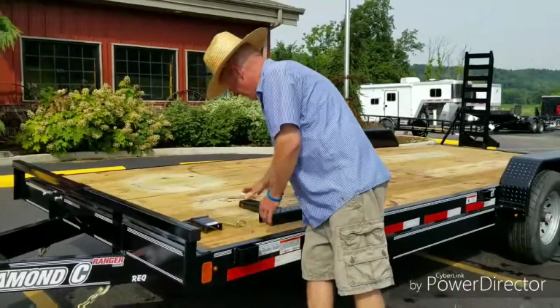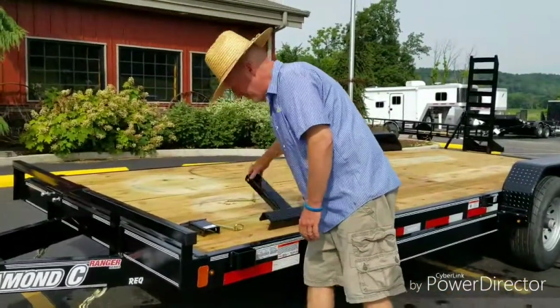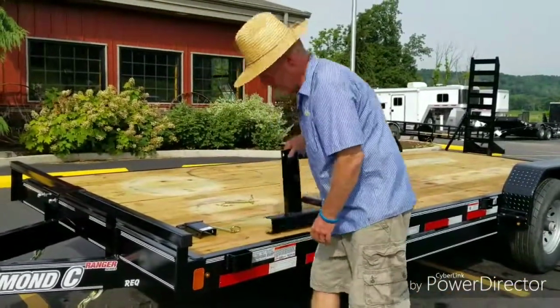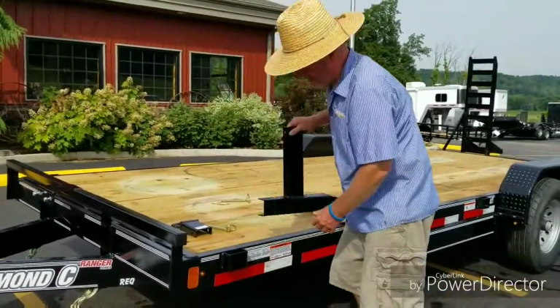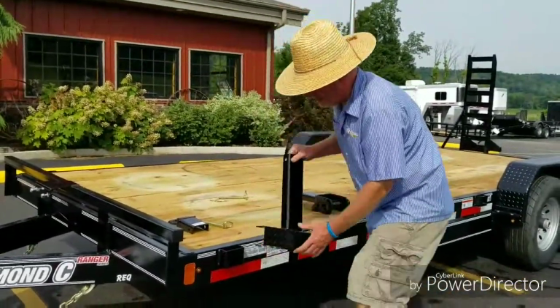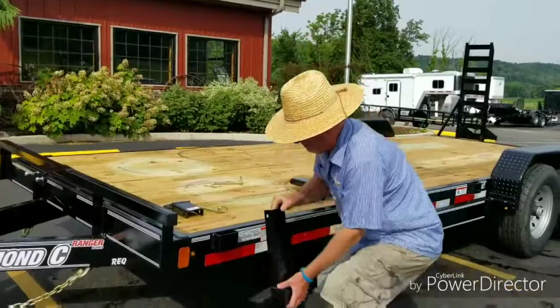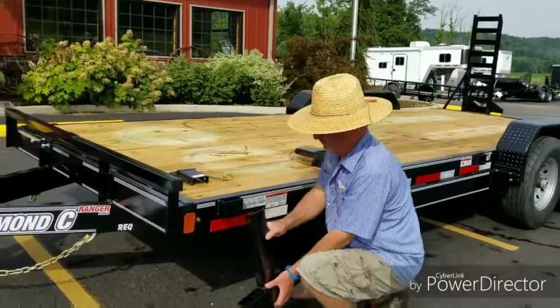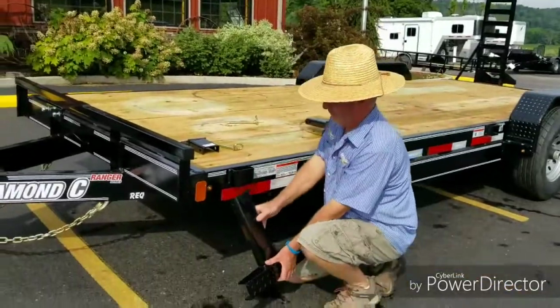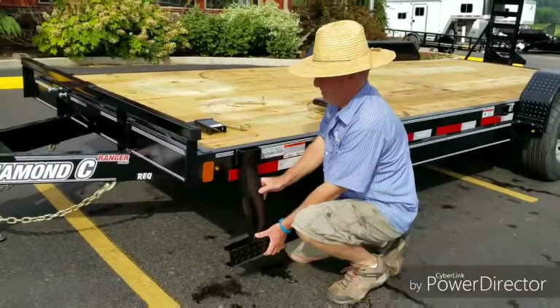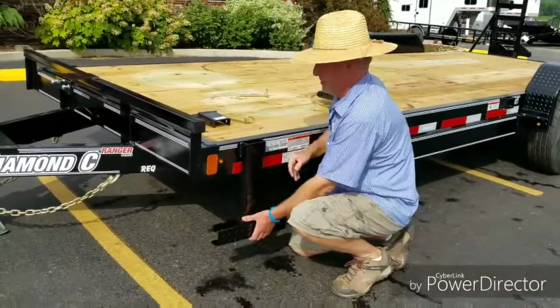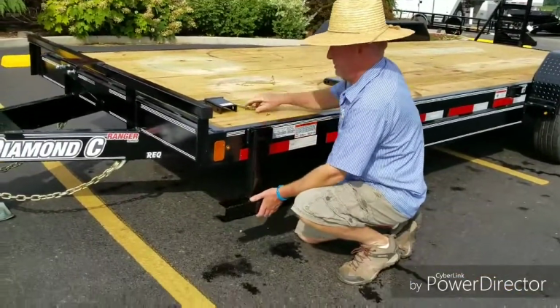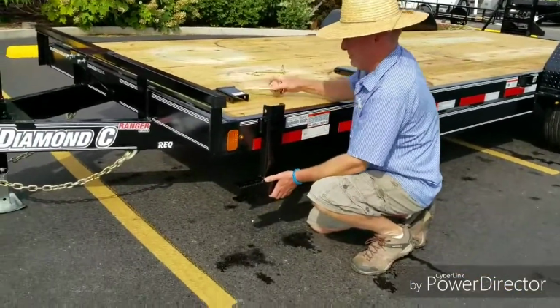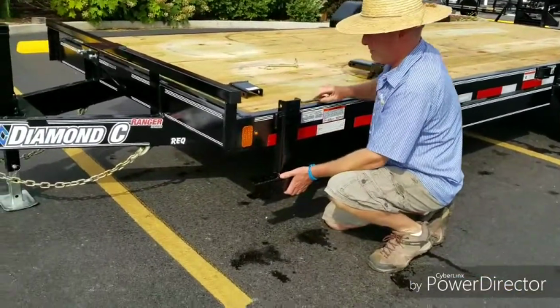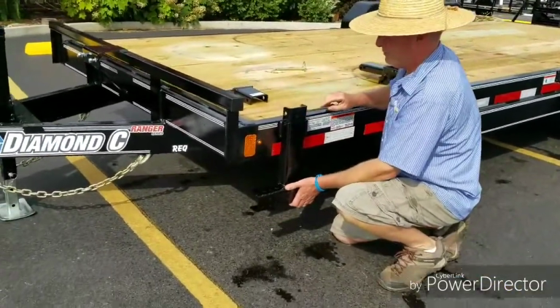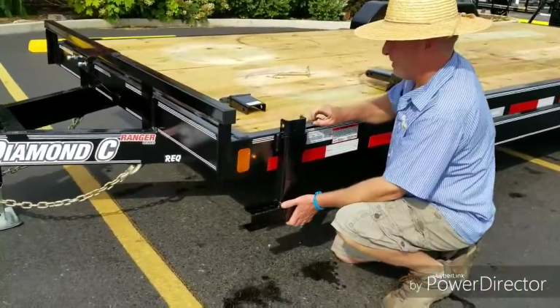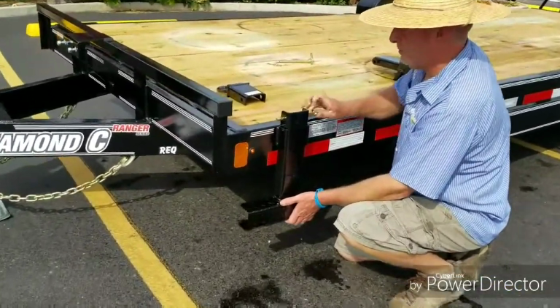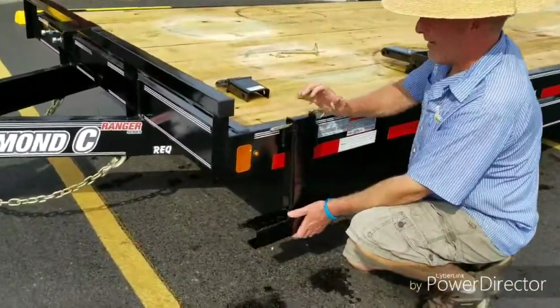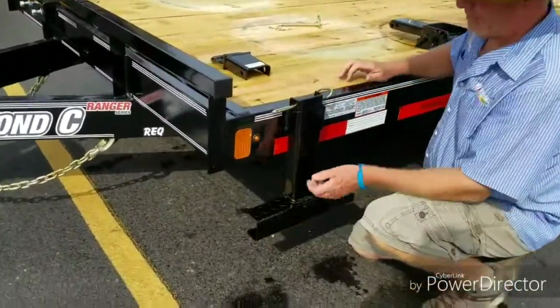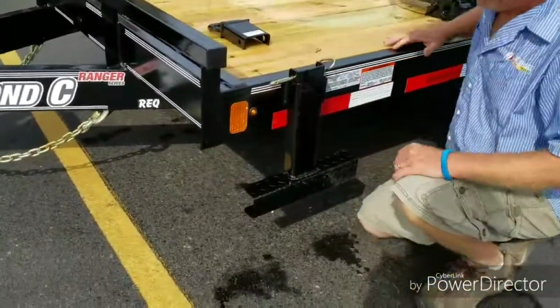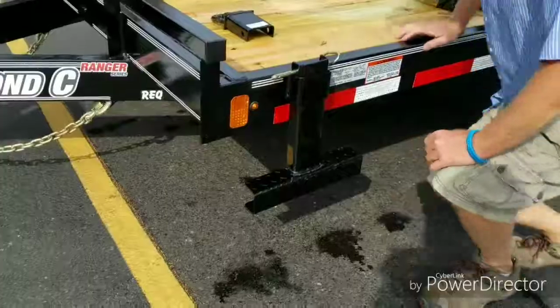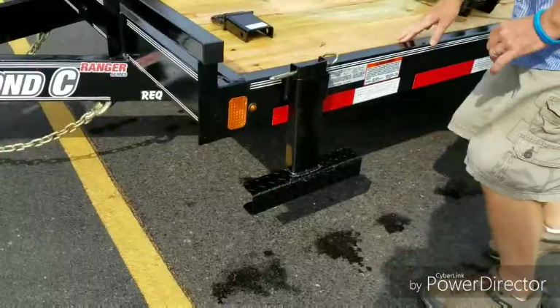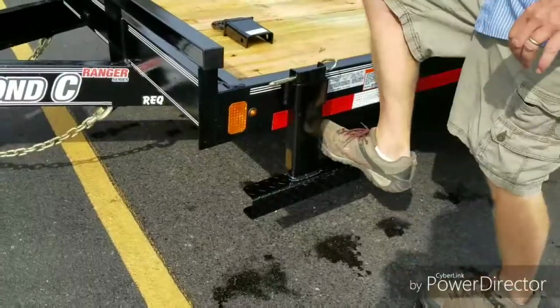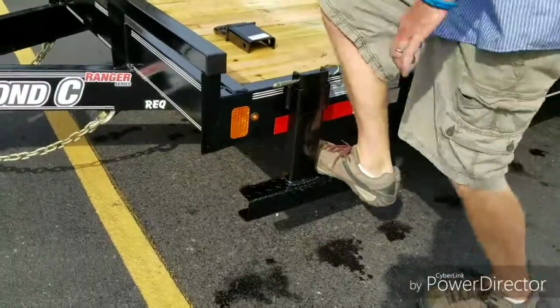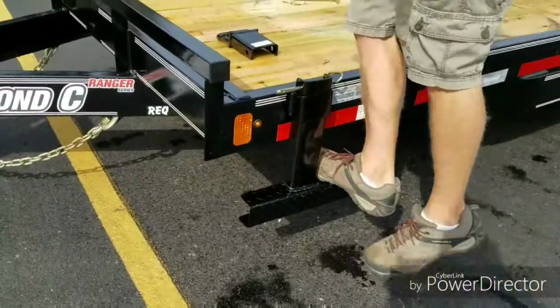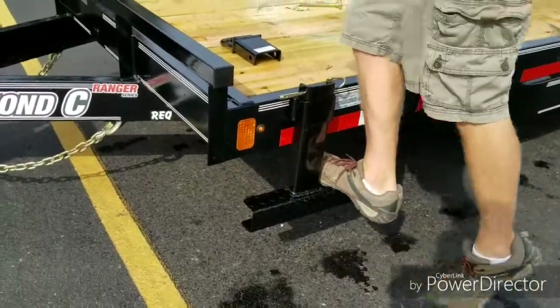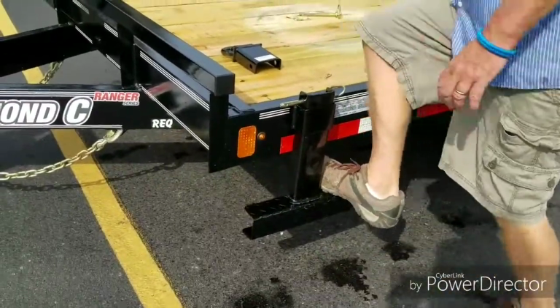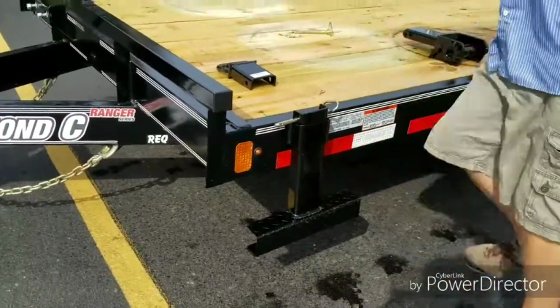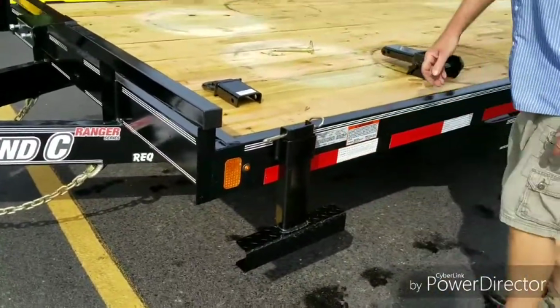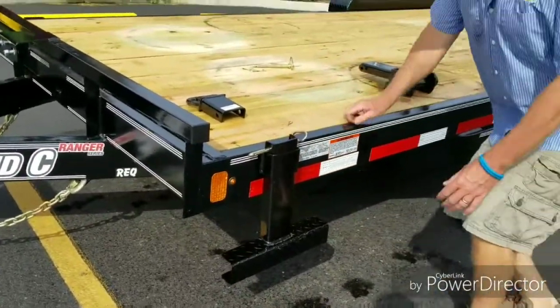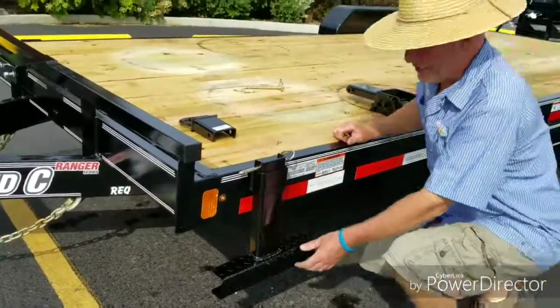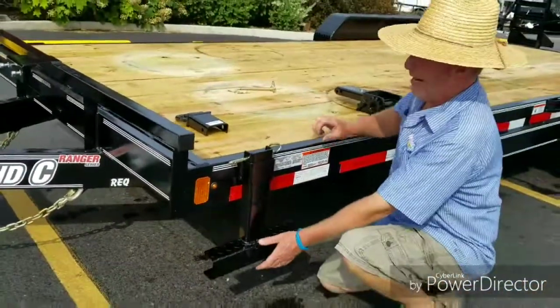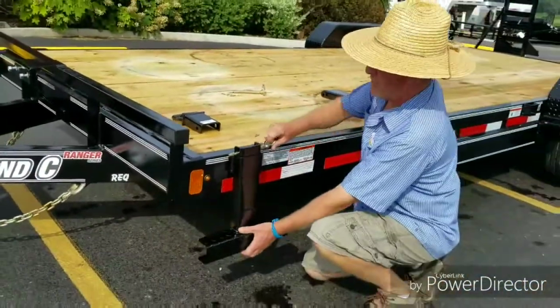Next is the stake pocket step. Drops in, comes in from the back and drops down. Now you've got a step to get on and off of the trailer — anywhere you have a stake pocket, you can now have a step.